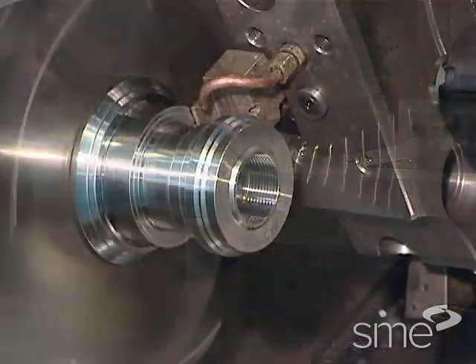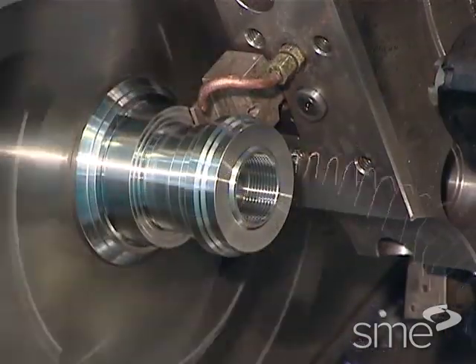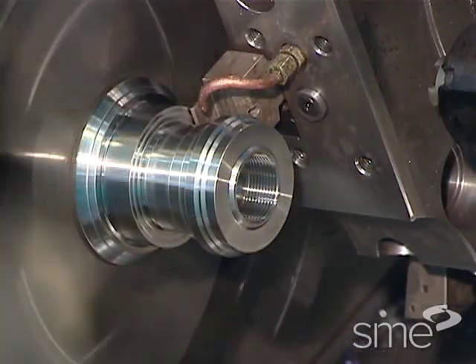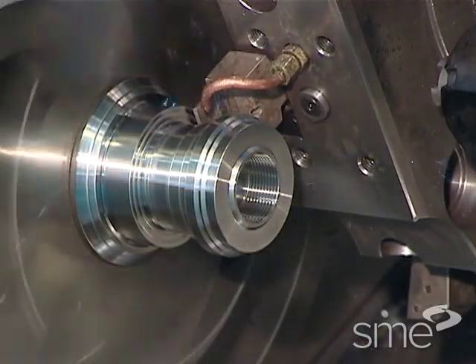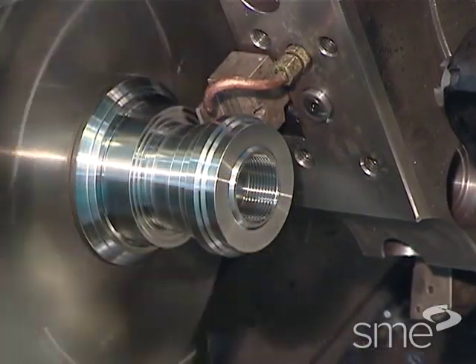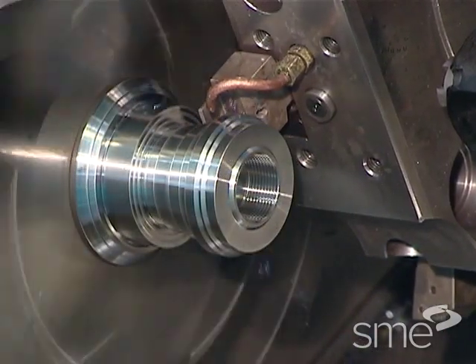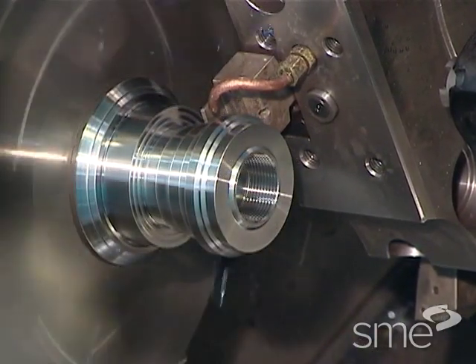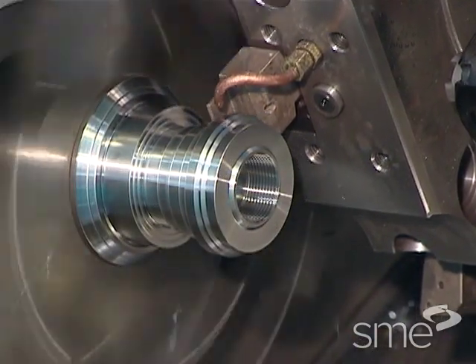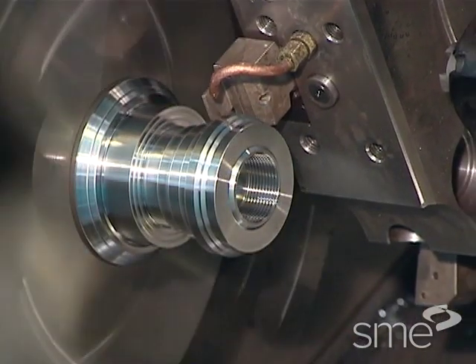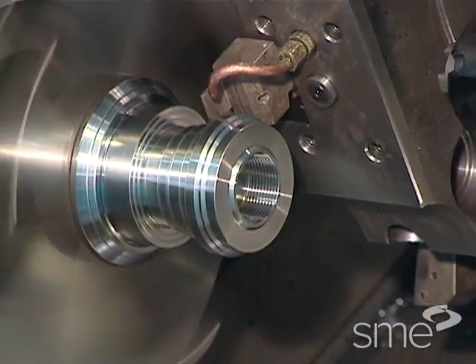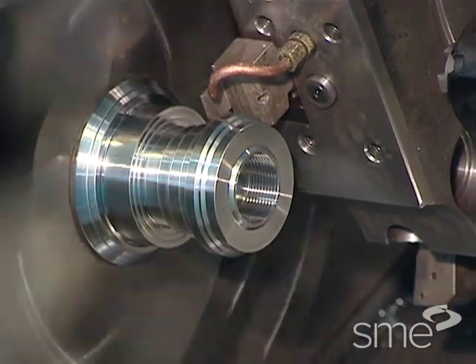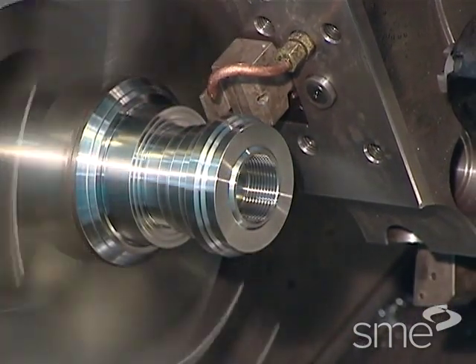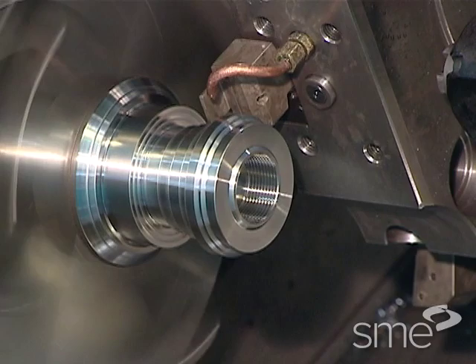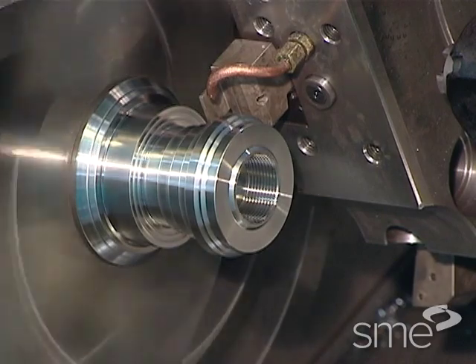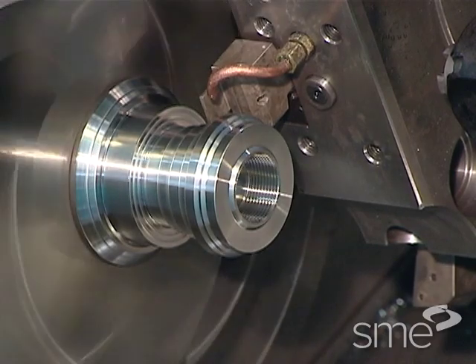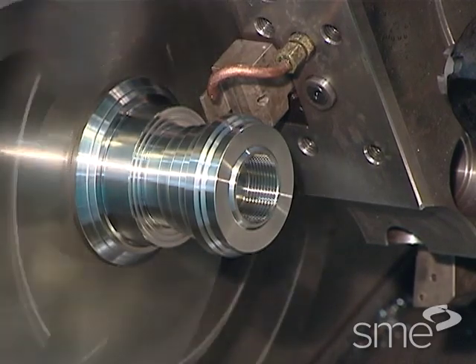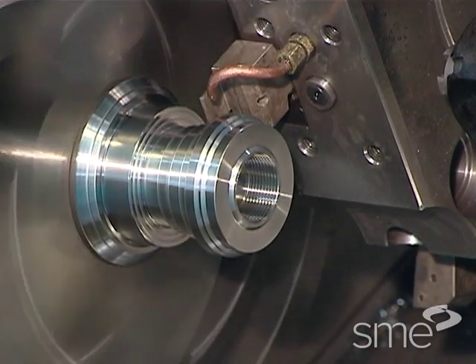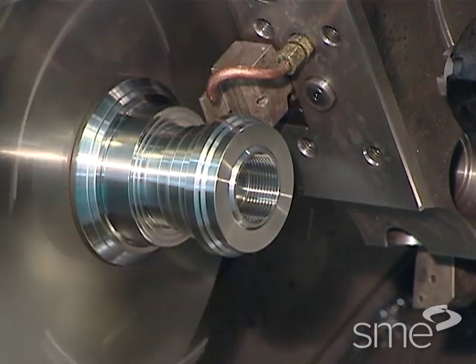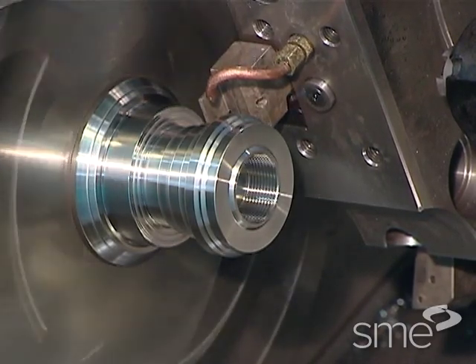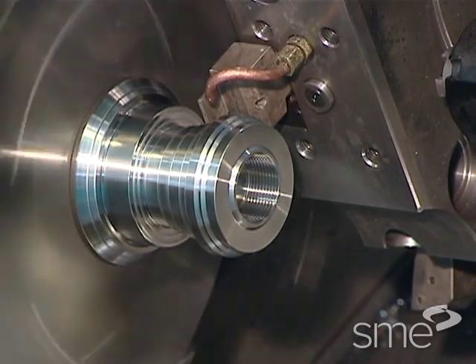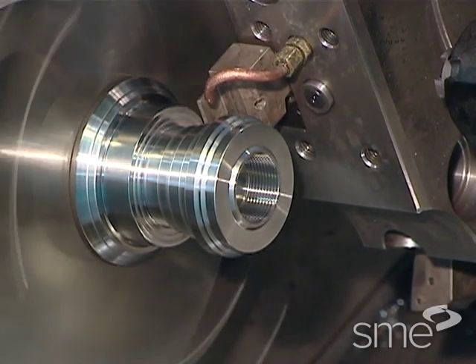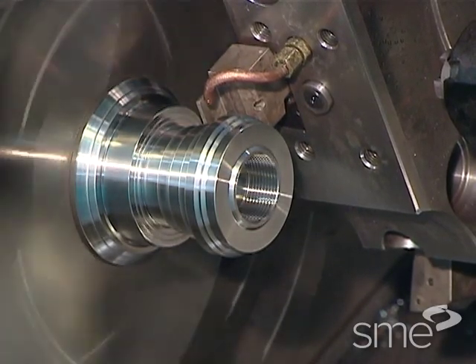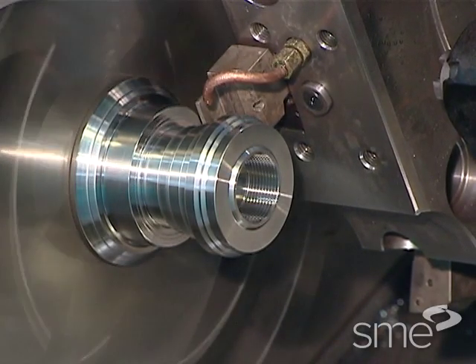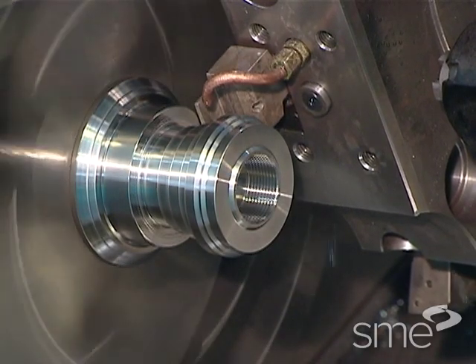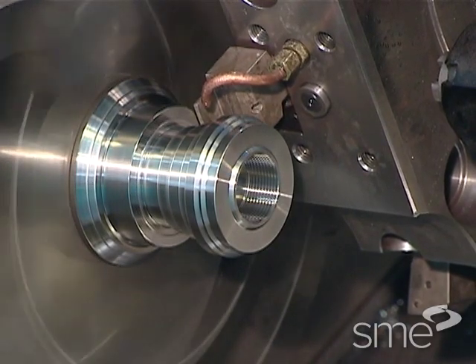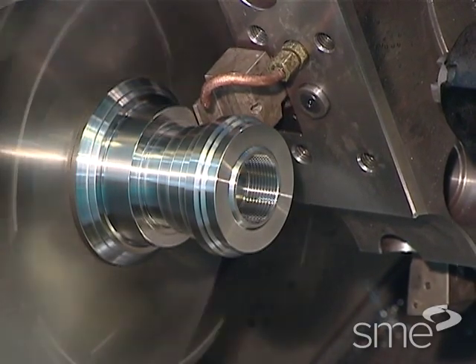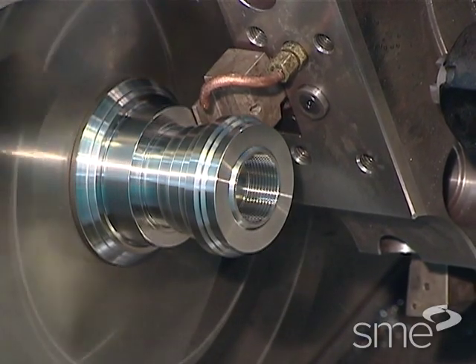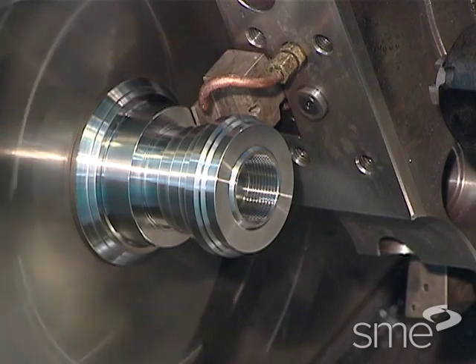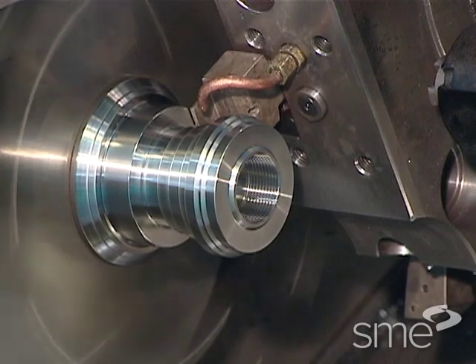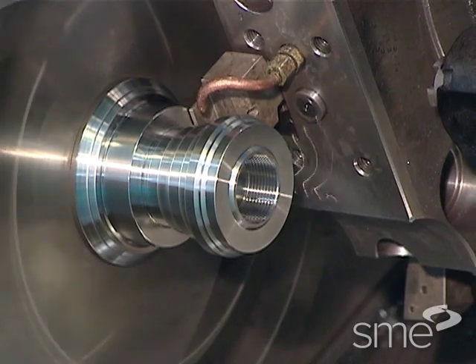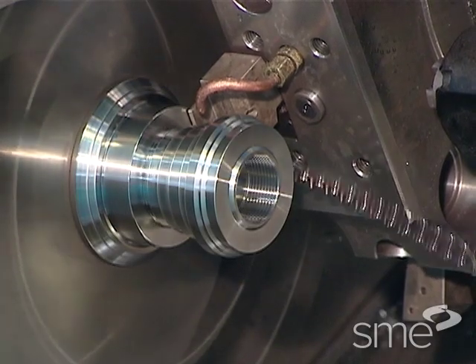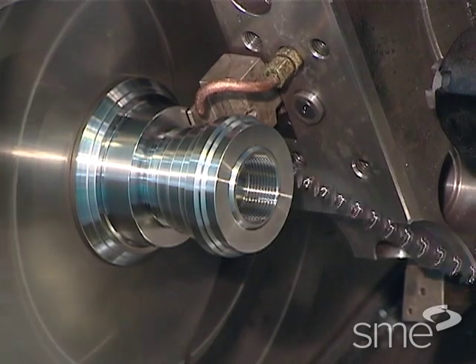The fixturing device must also hold the part securely in position while cutting forces, vibrations, centrifugal force and gravity act to dislodge it.